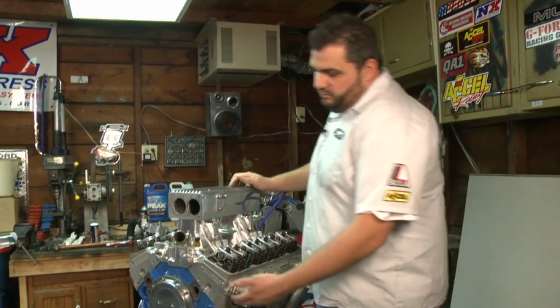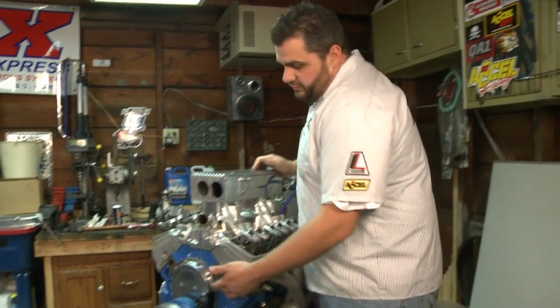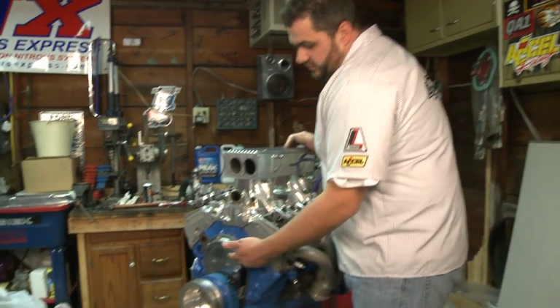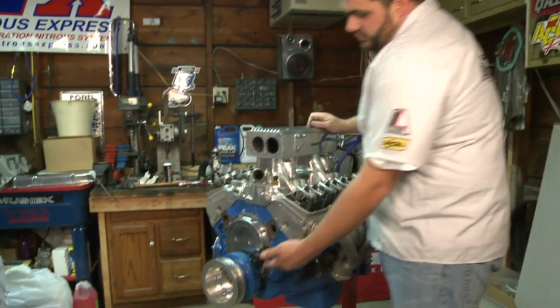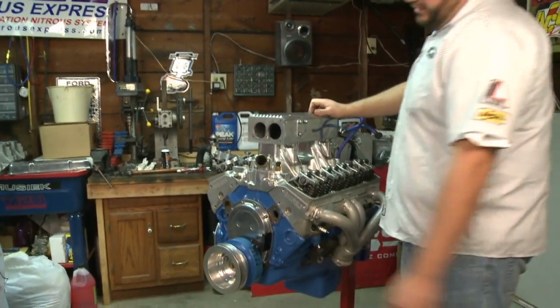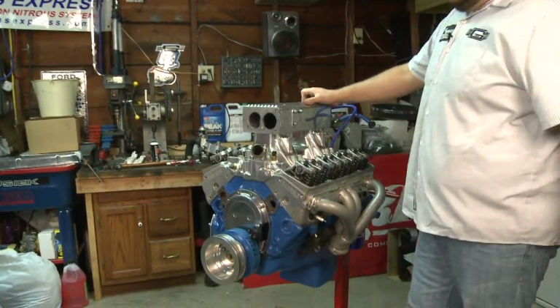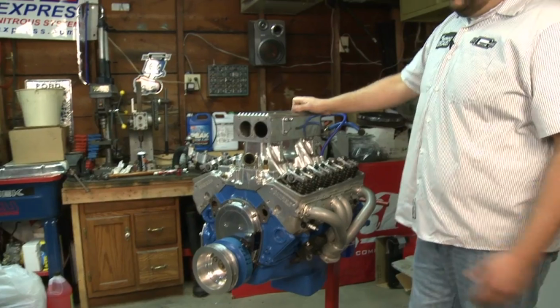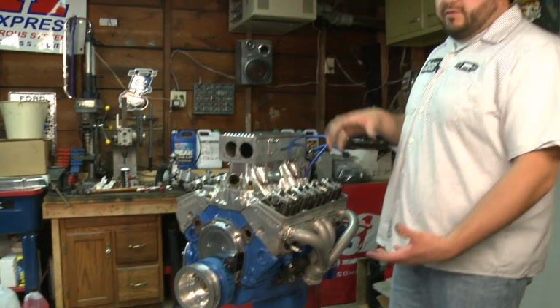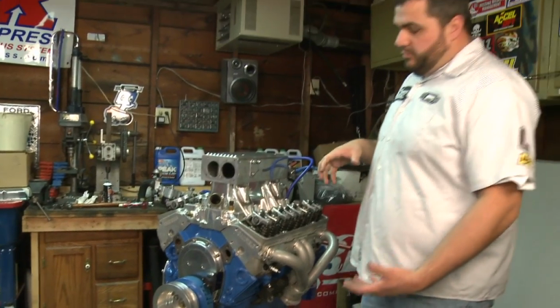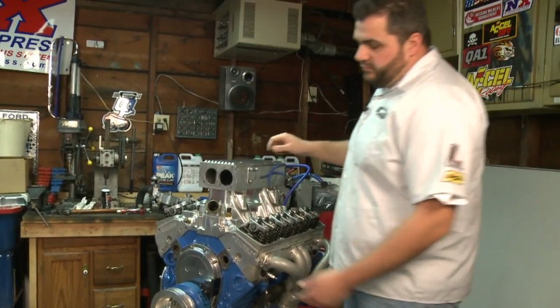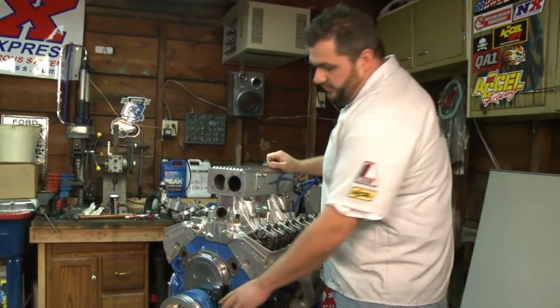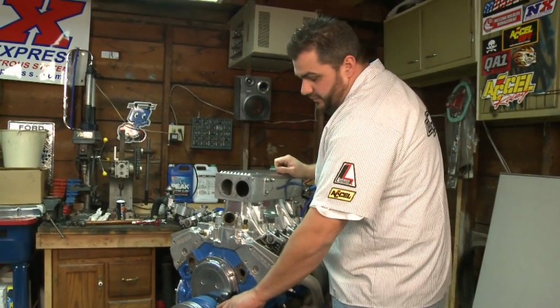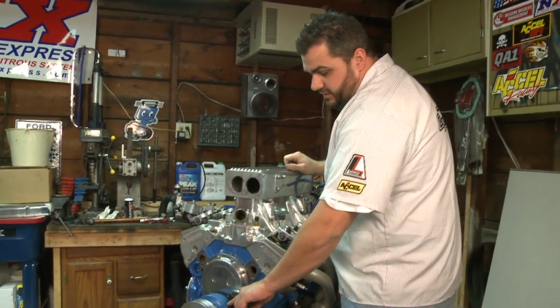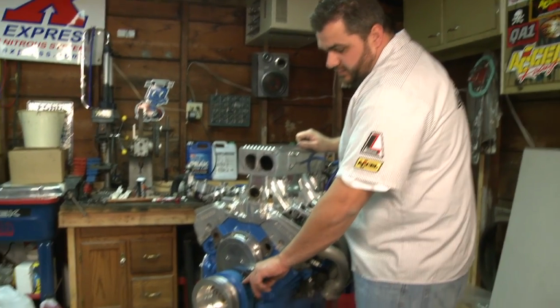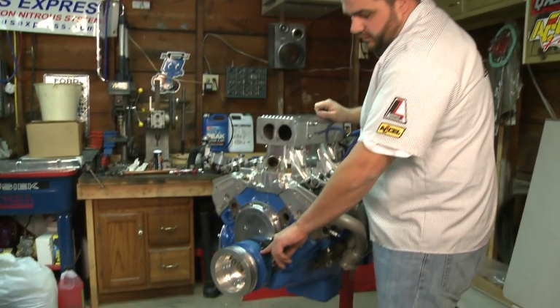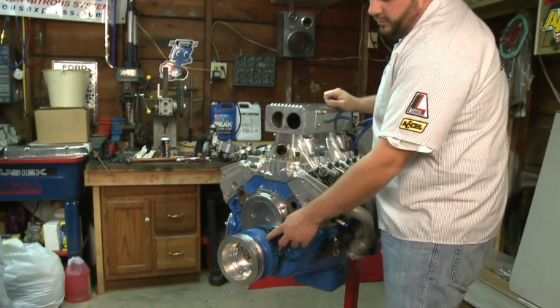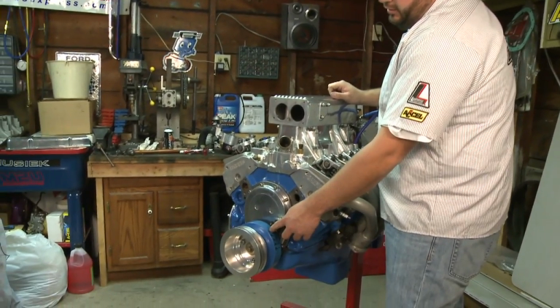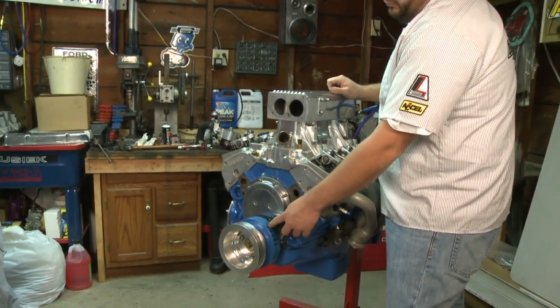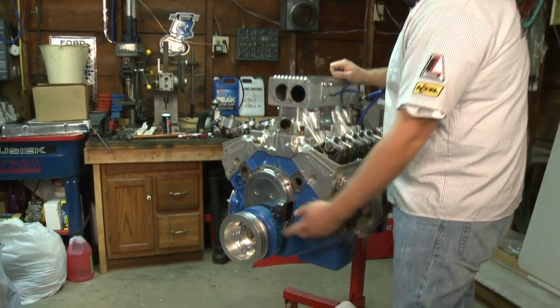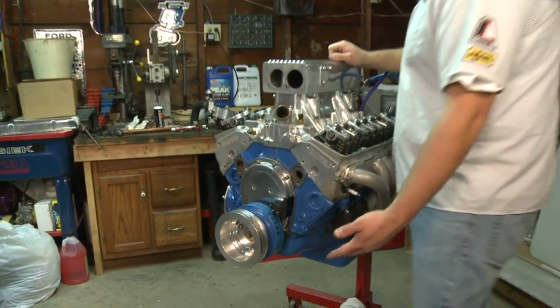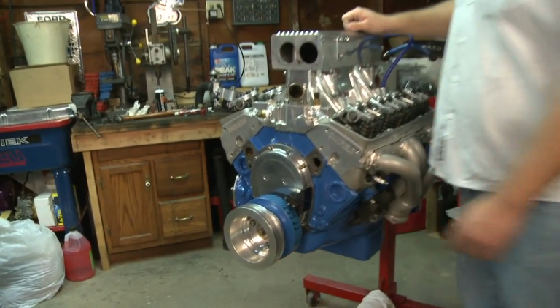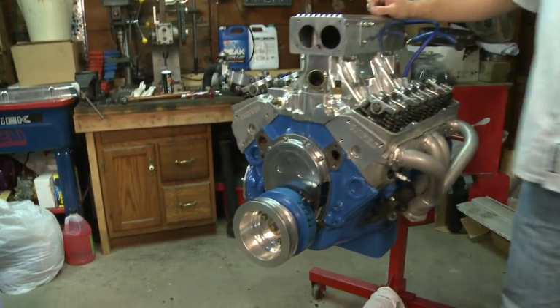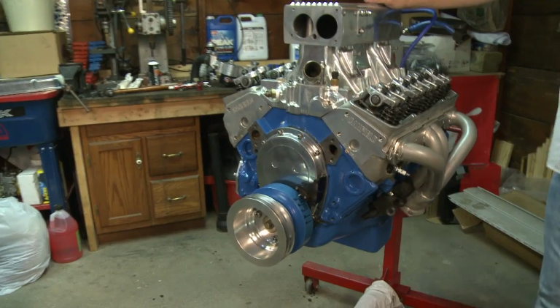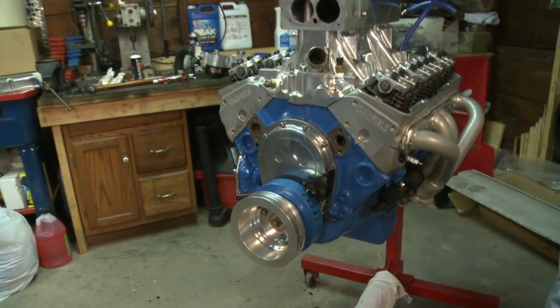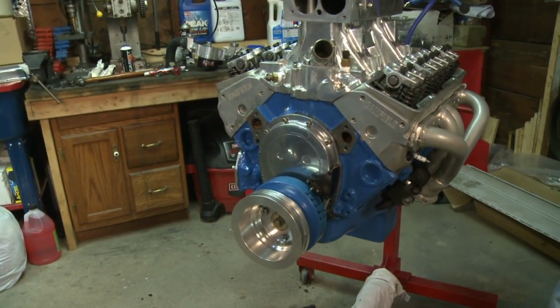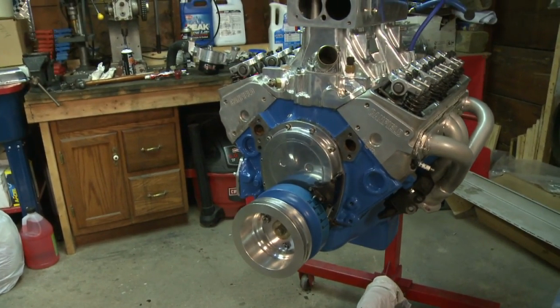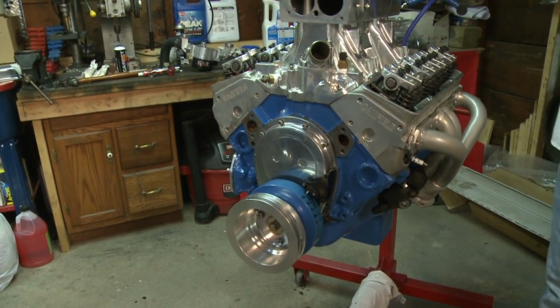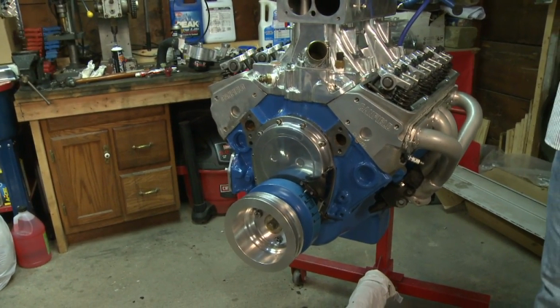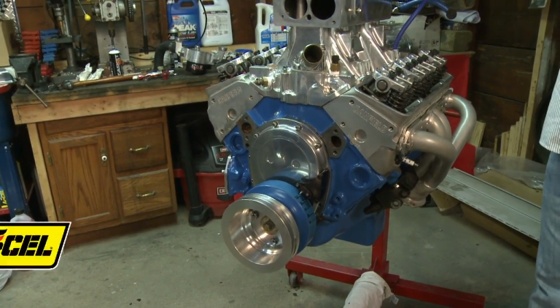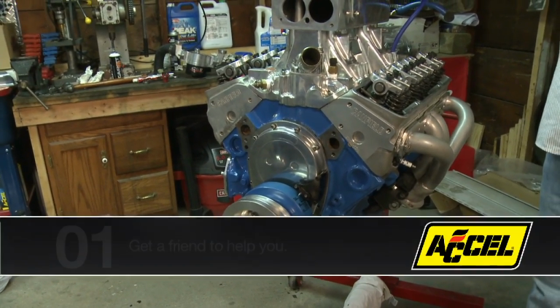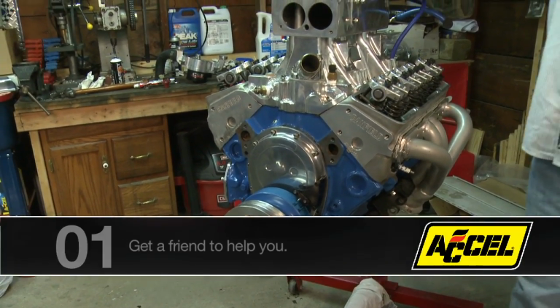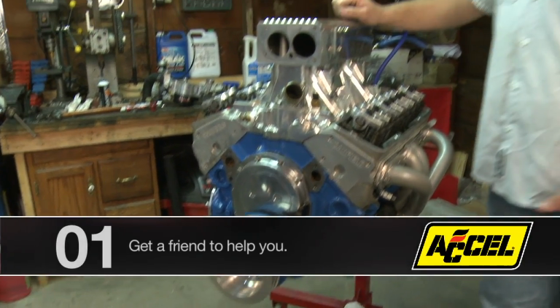This motor's already assembled — it has a timing cover on, so you can't see your timing marks, but we do have a balancer that has a TDC mark along with a pointer. Right now we currently have it on TDC from all our initial setups.